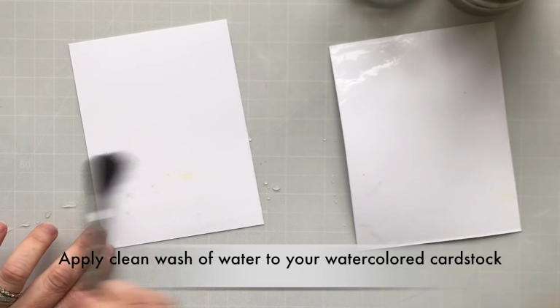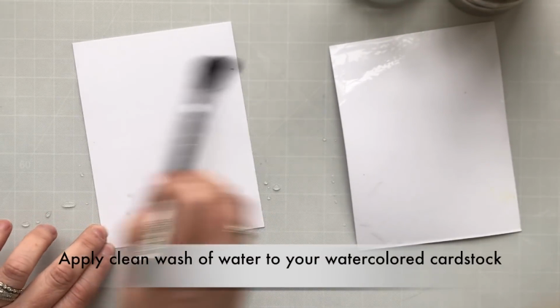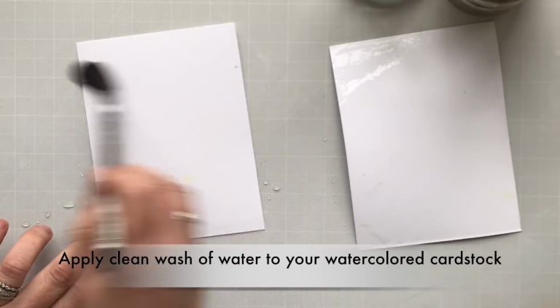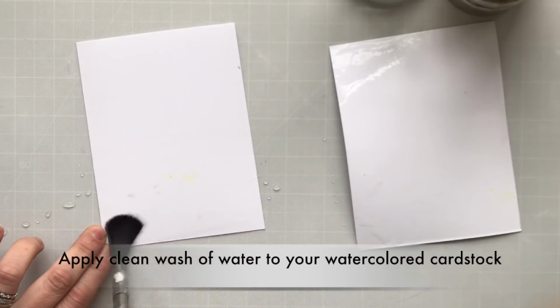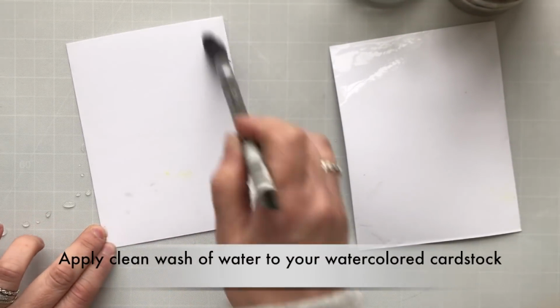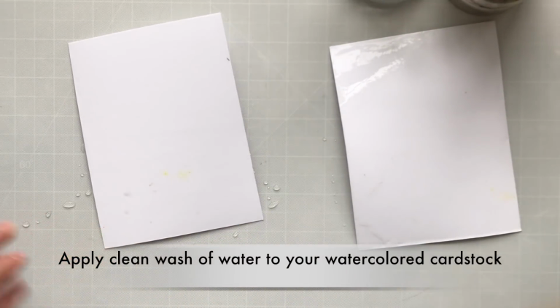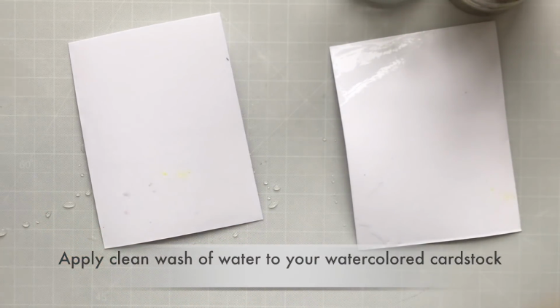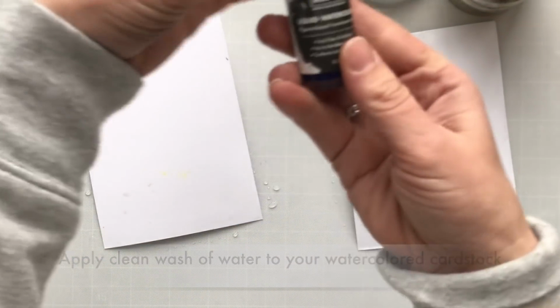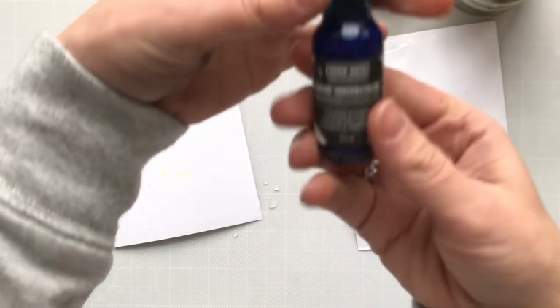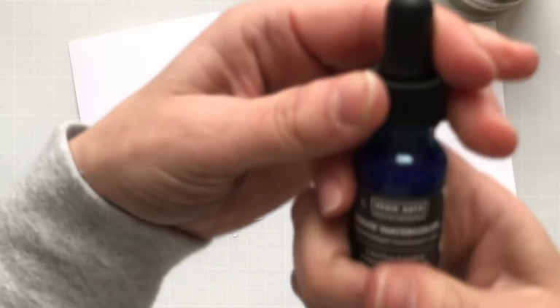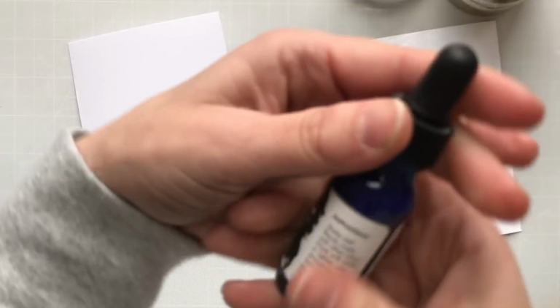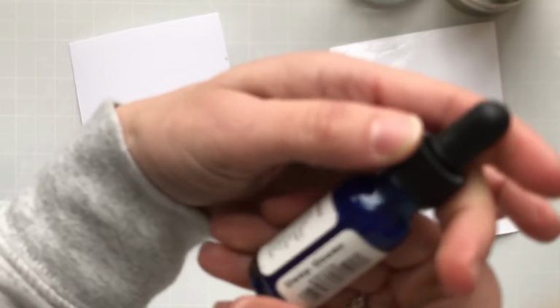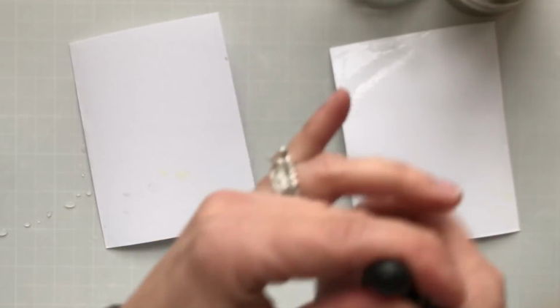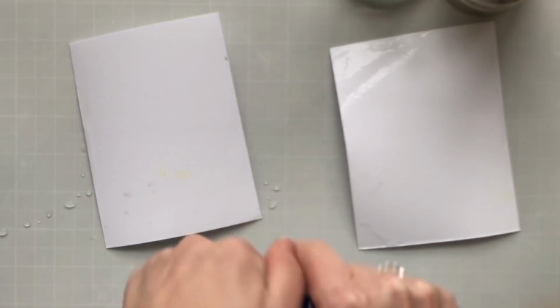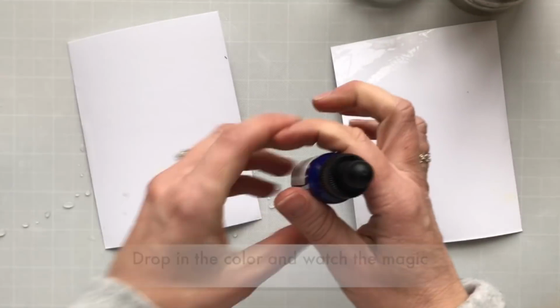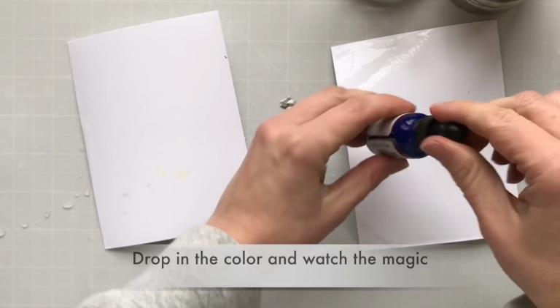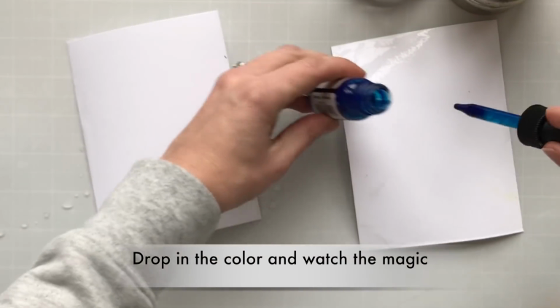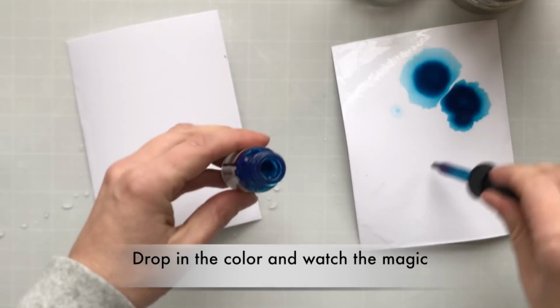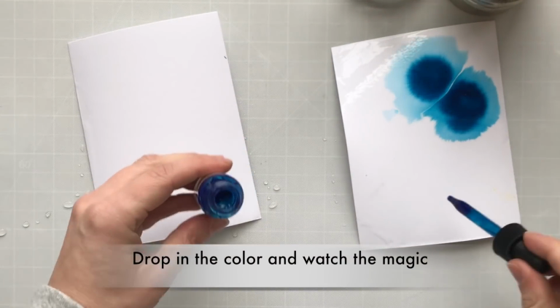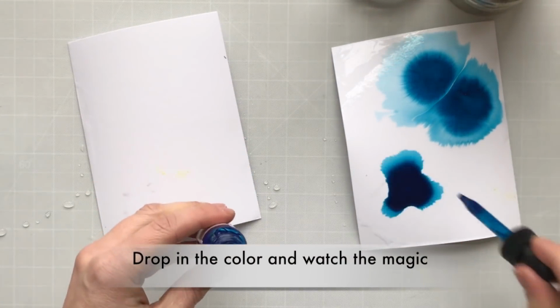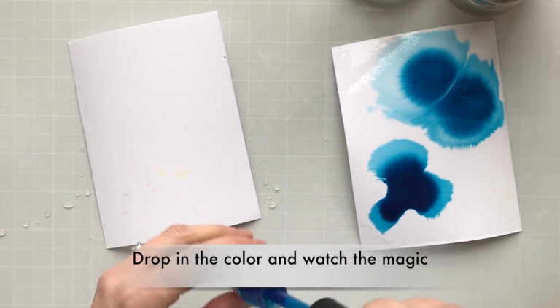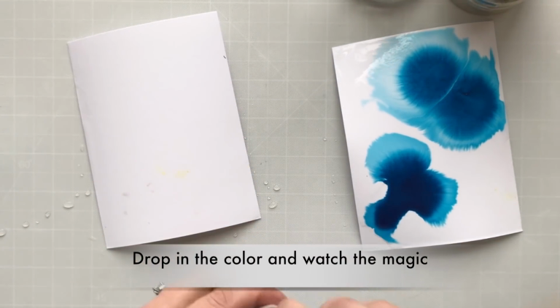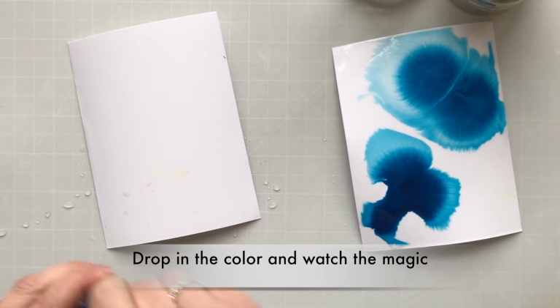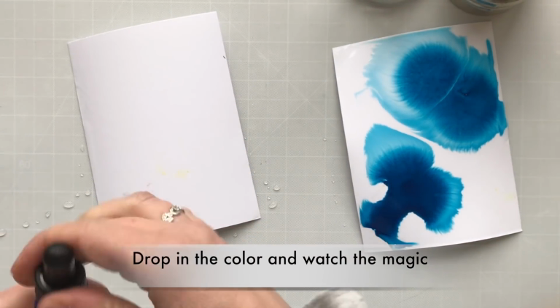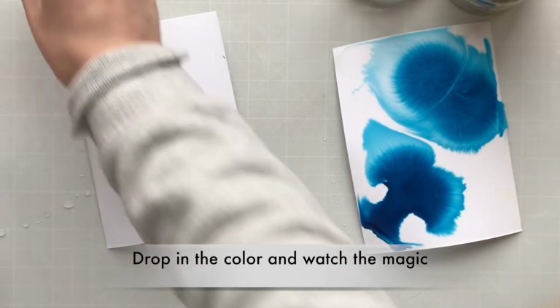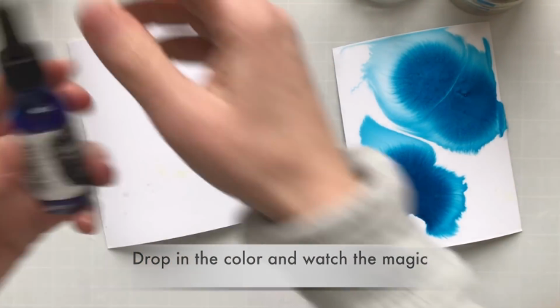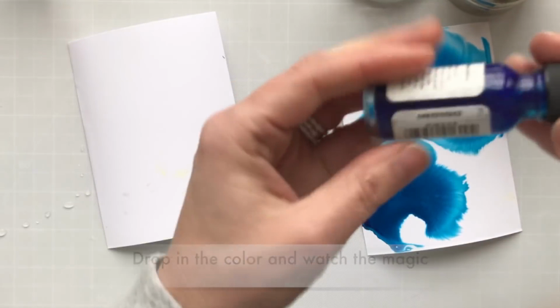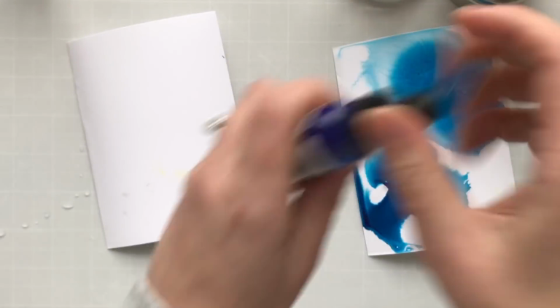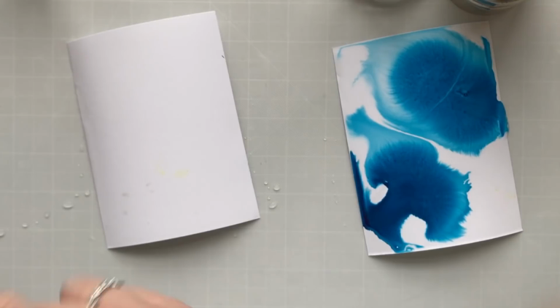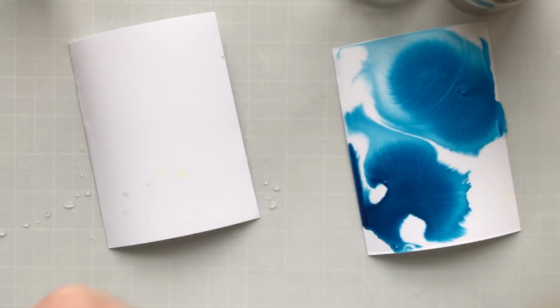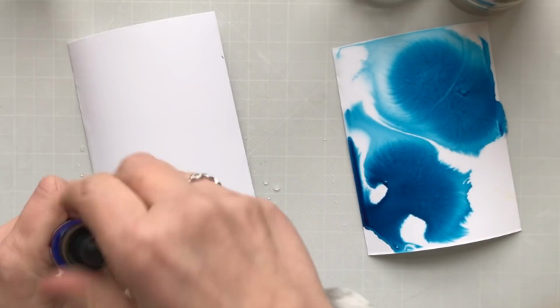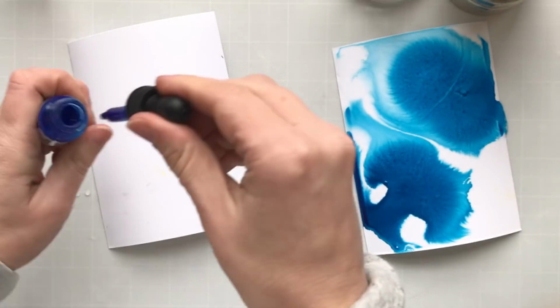It's funny — I have all this salt and I don't even cook! This is some watercolor cardstock, and I applied a wash of clean water, and then I'm going to drop in the color. Just watch the magic.